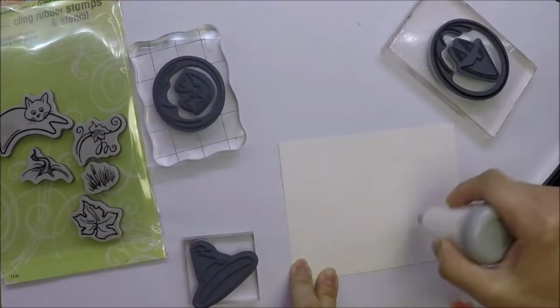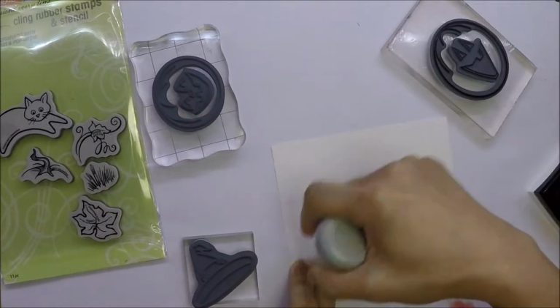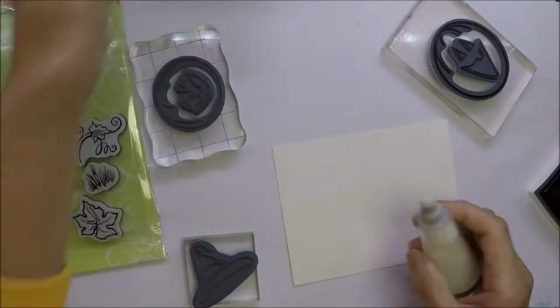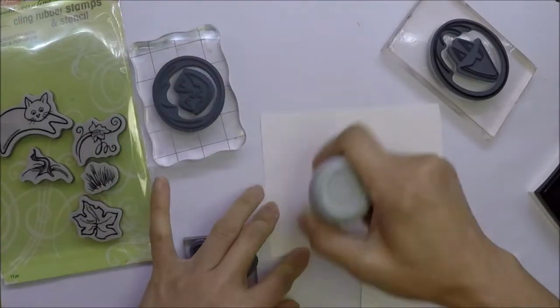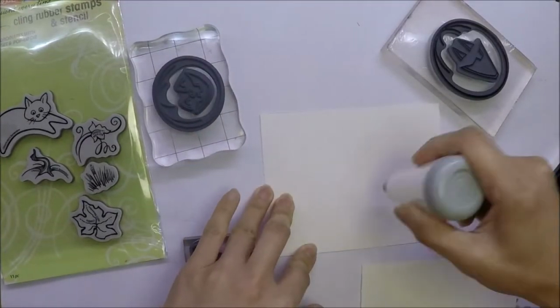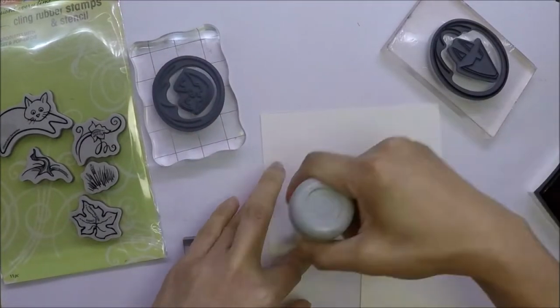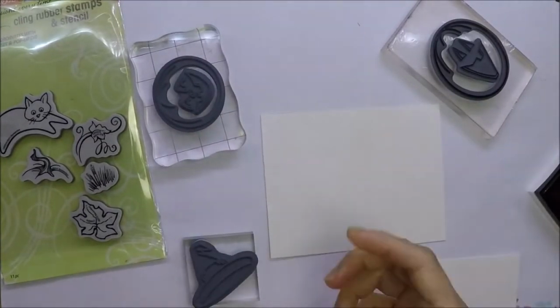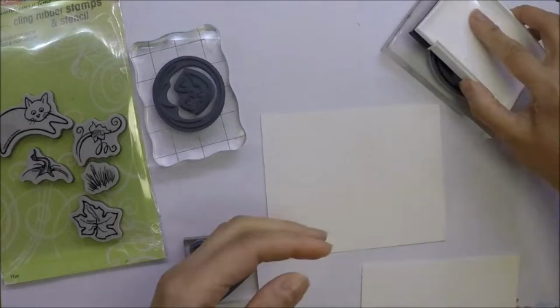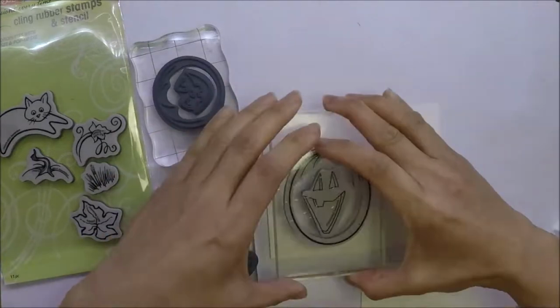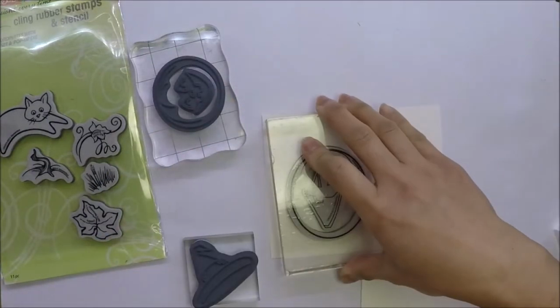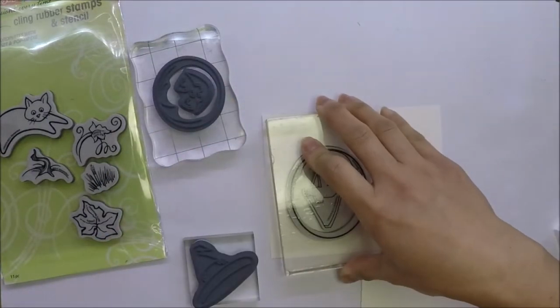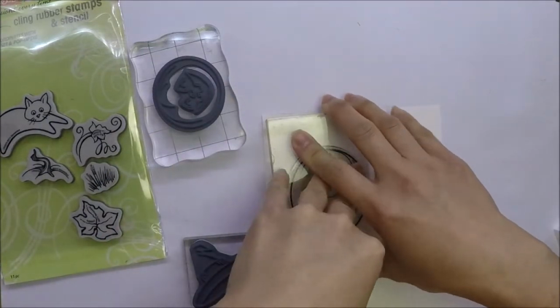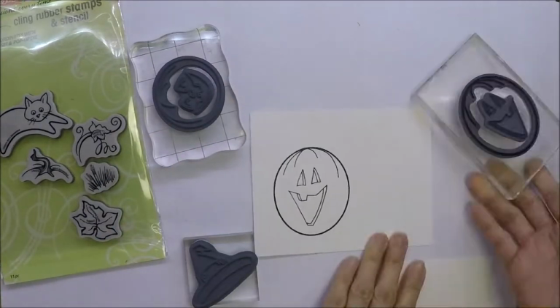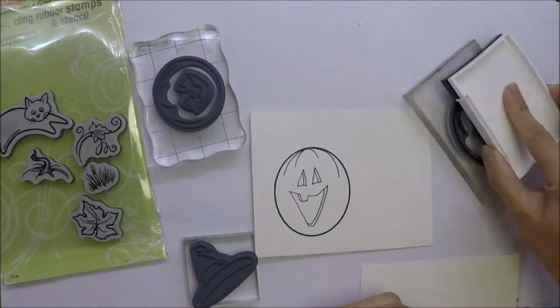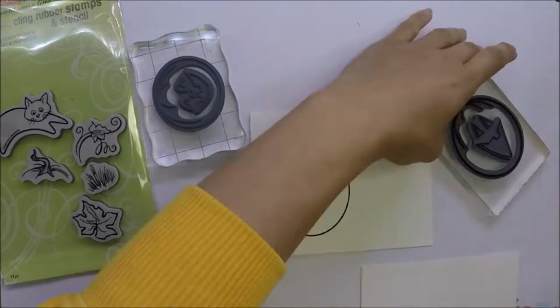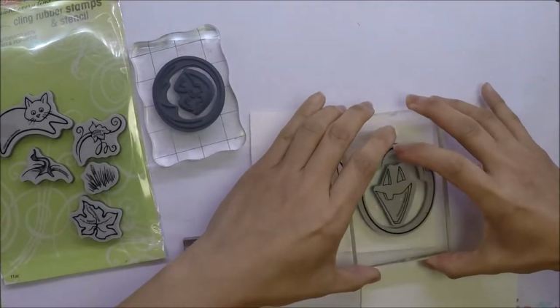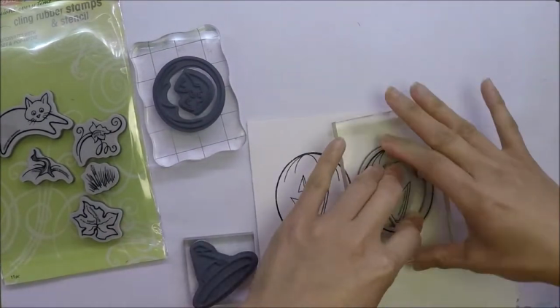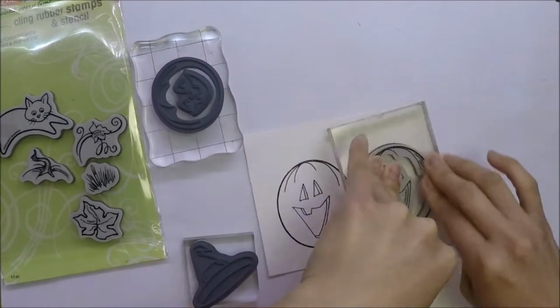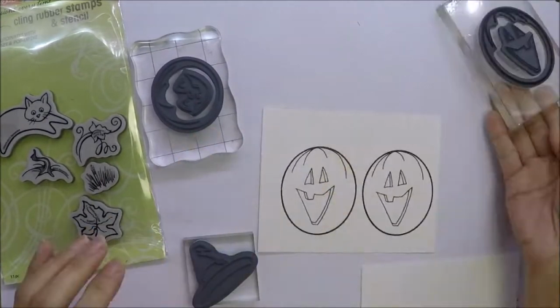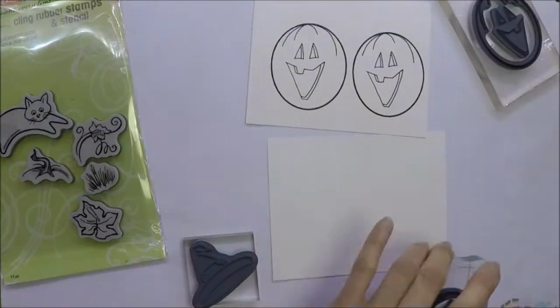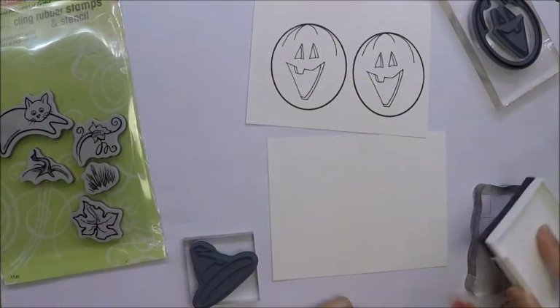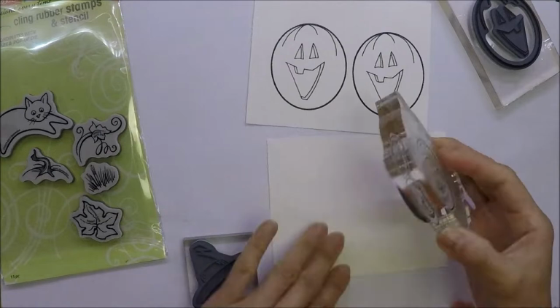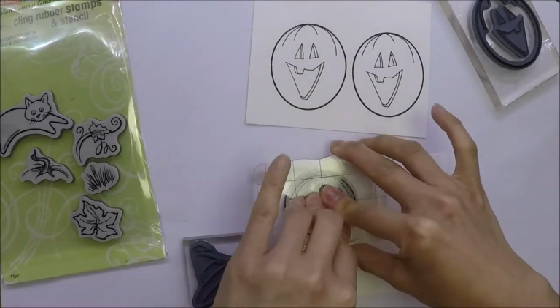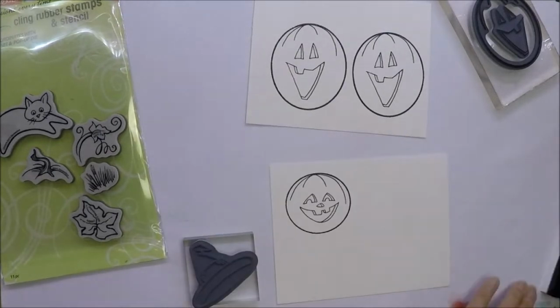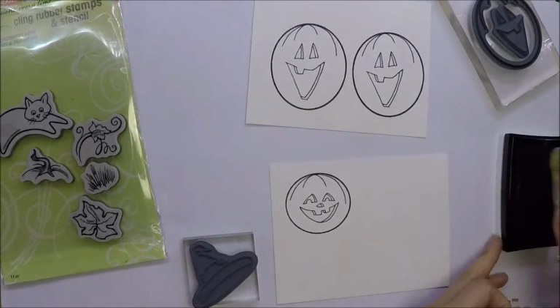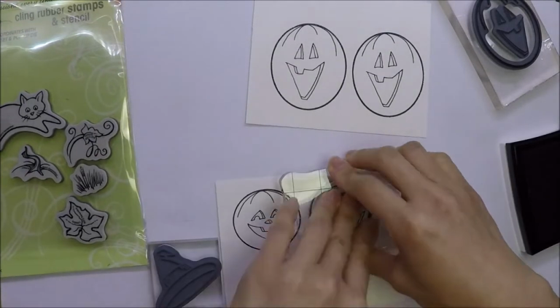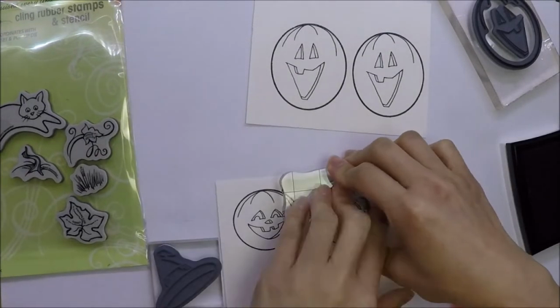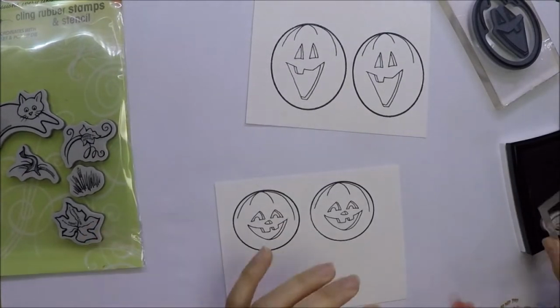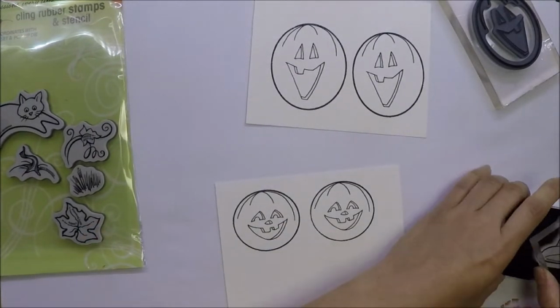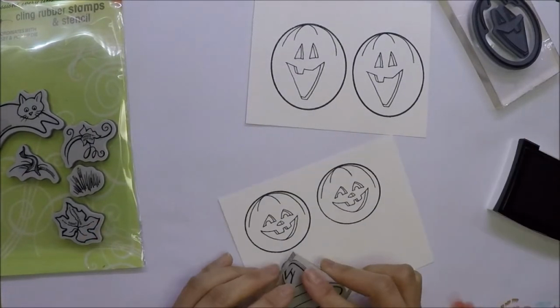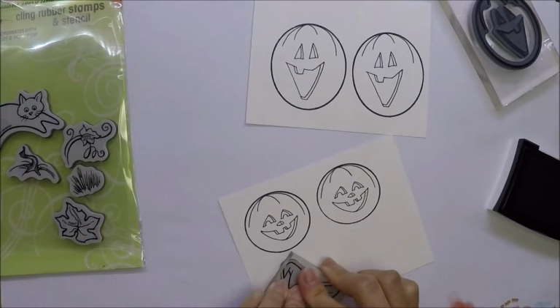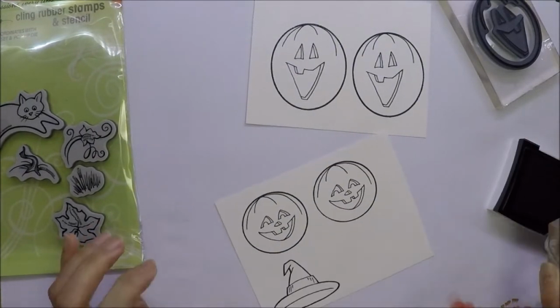I mounted my clean stumps on clear blocks and I'm using Versafine Onyx Black Ink, stamping my images on Strathmore 90-pound watercolor paper.